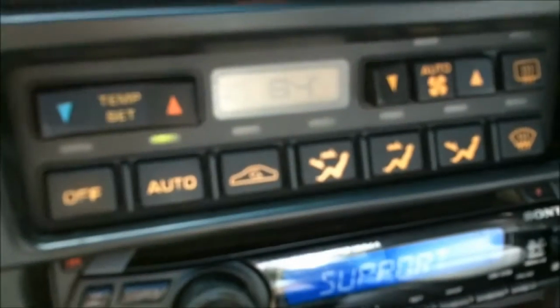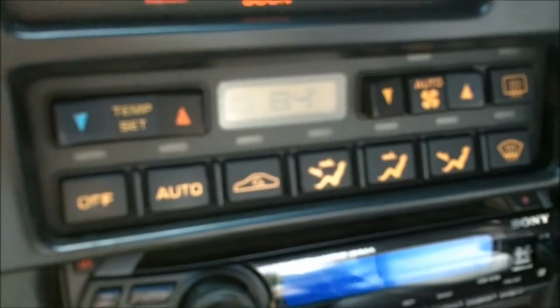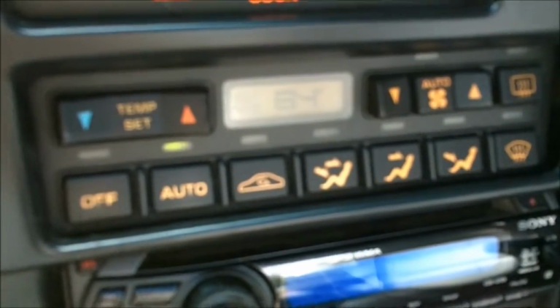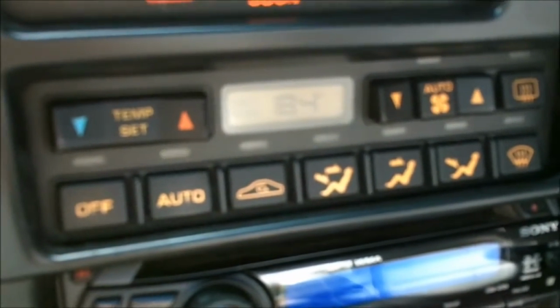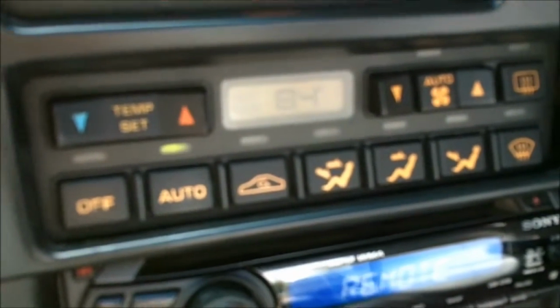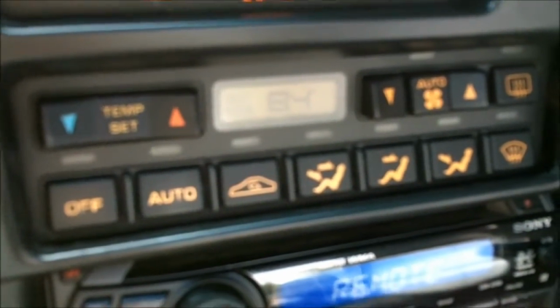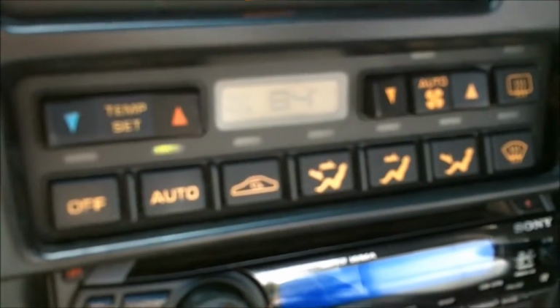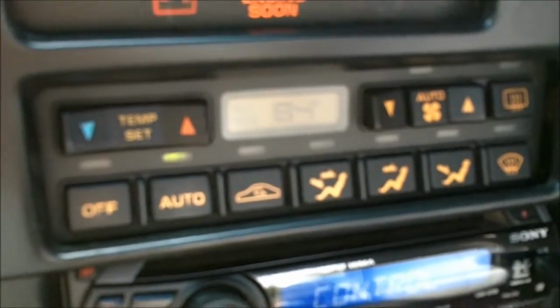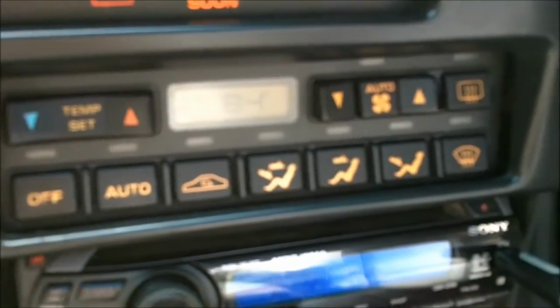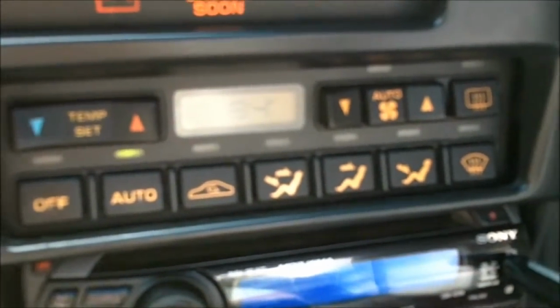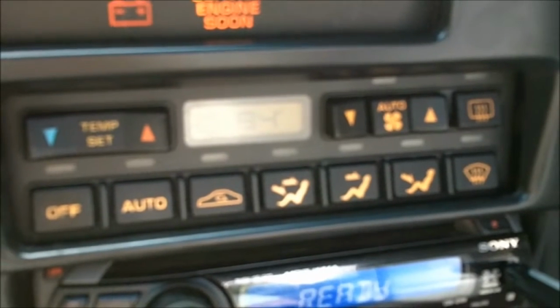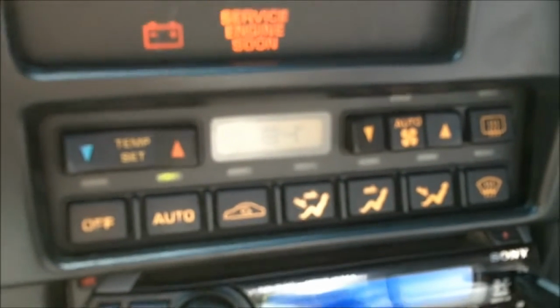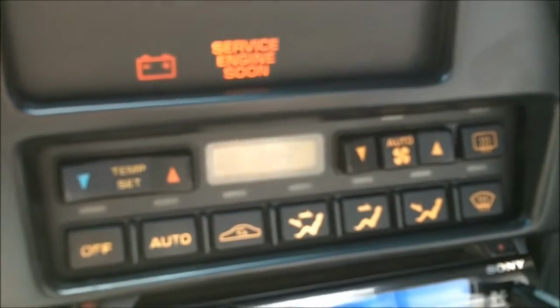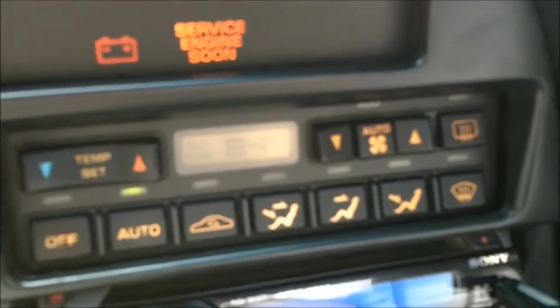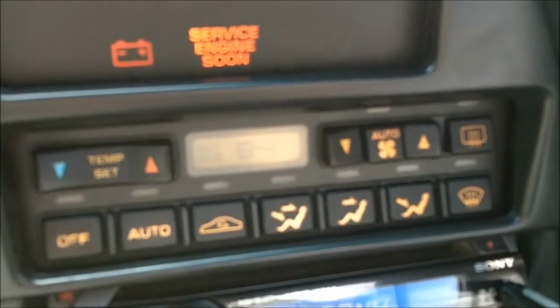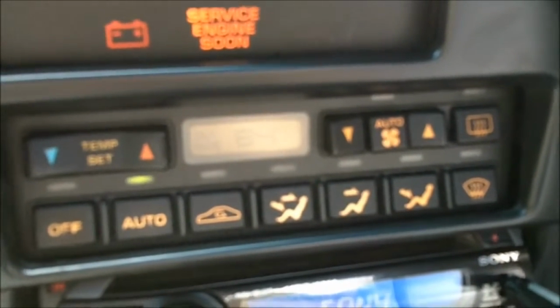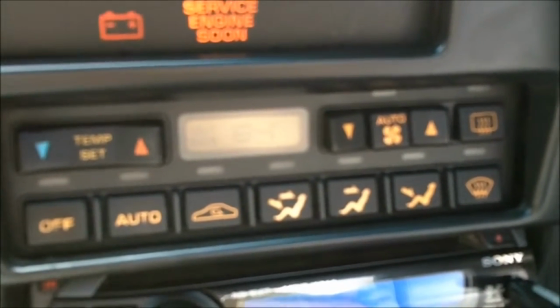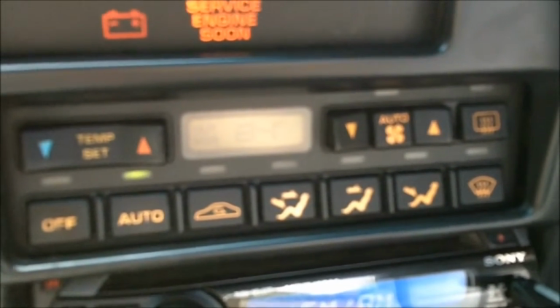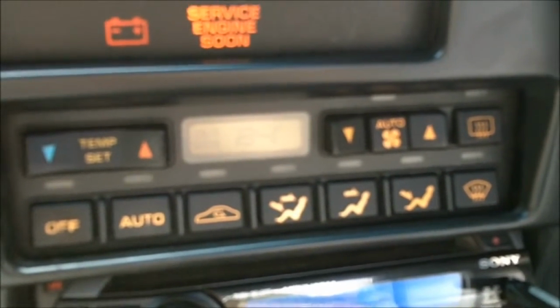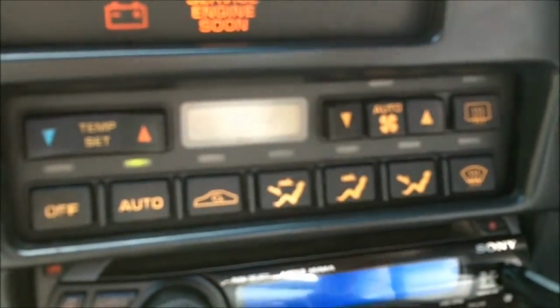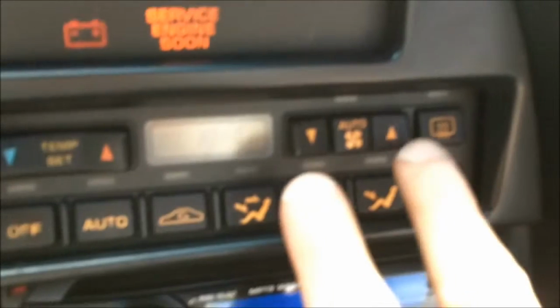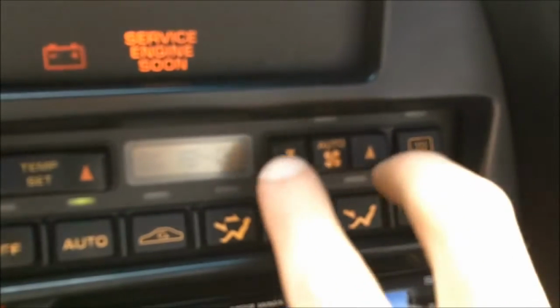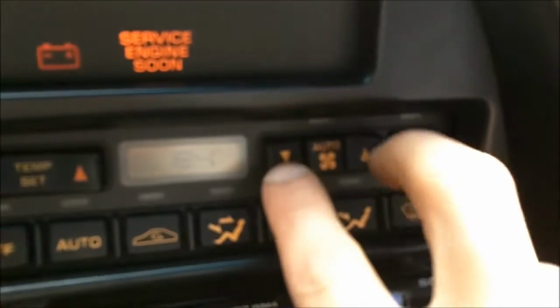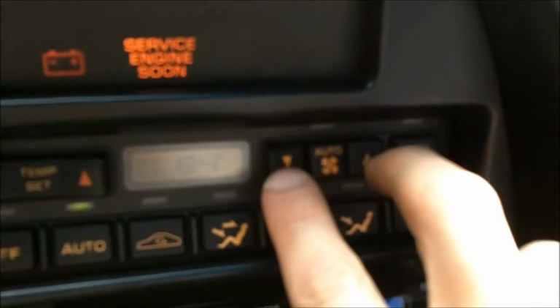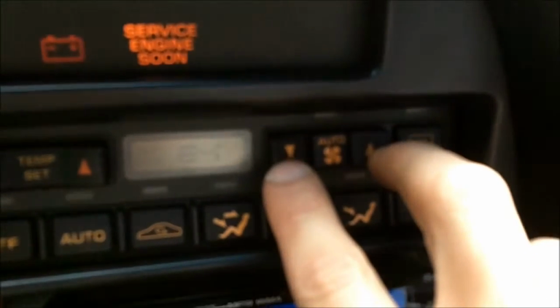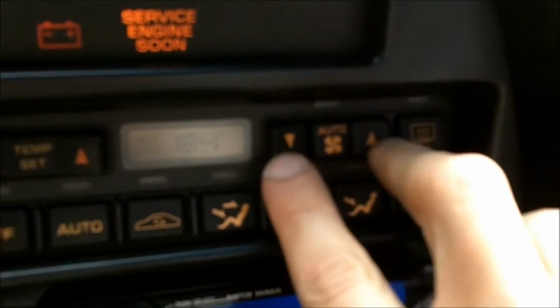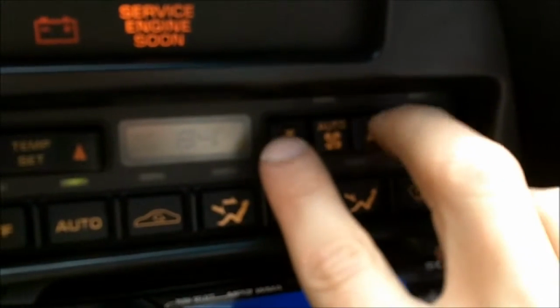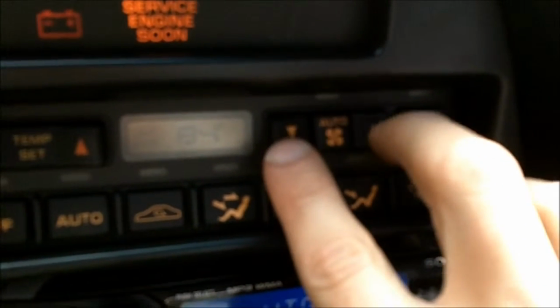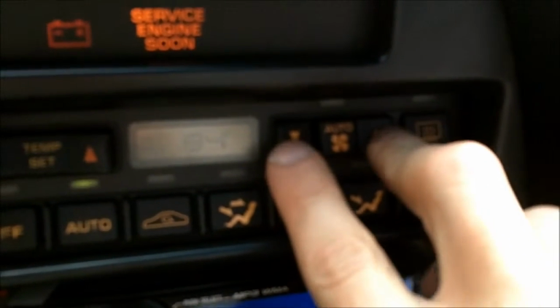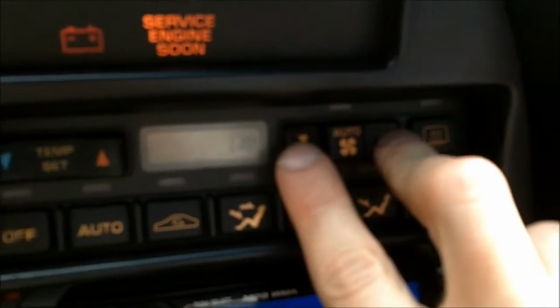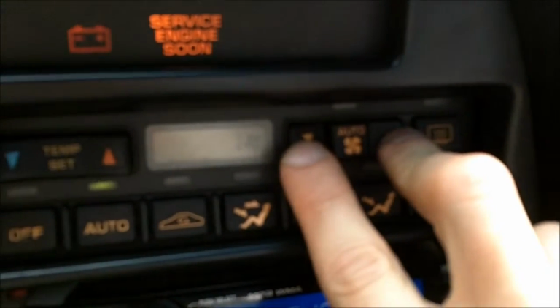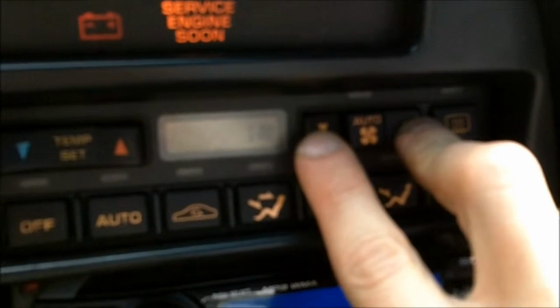If your climate control is blinking and your AC doesn't work, that means there's something wrong. To get the diagnostic code, press the up and down button and the fan button at the same time for 5 seconds.